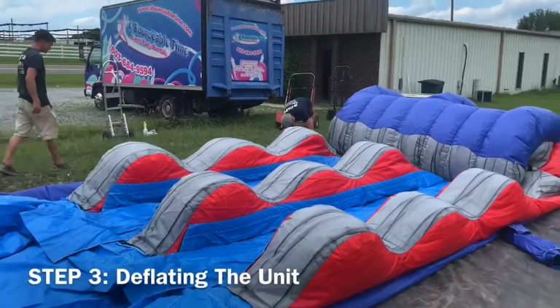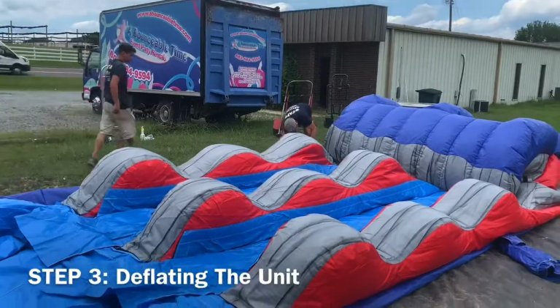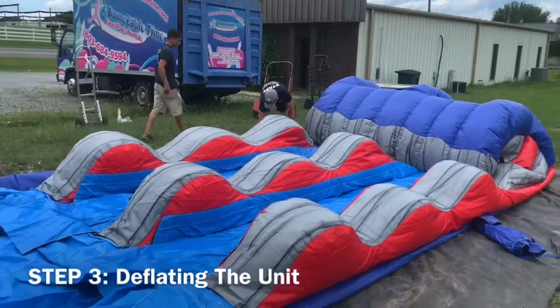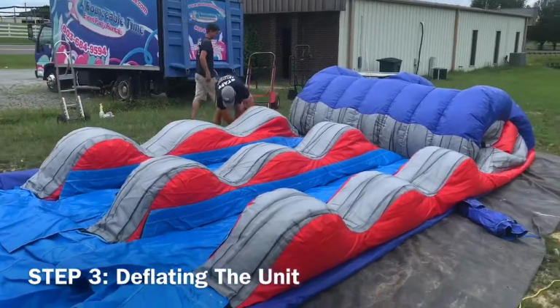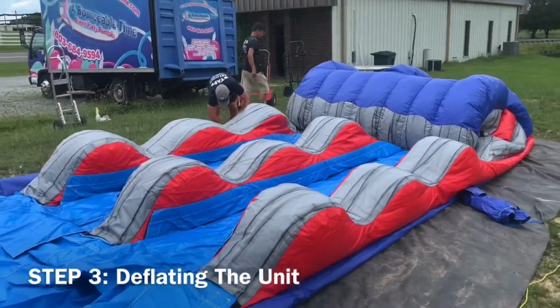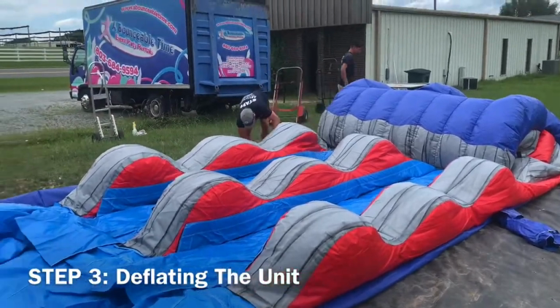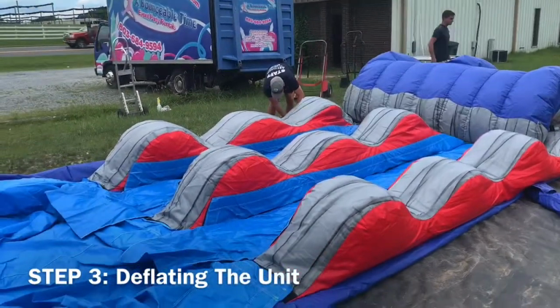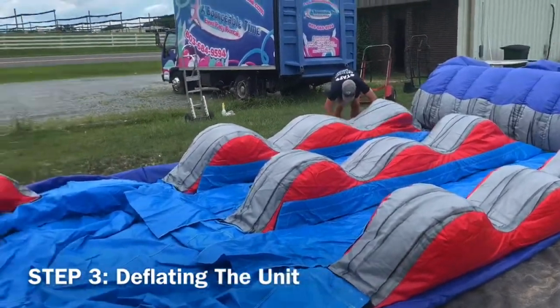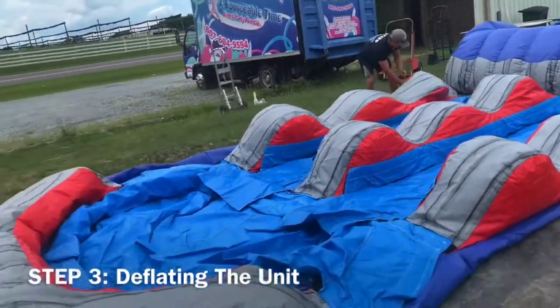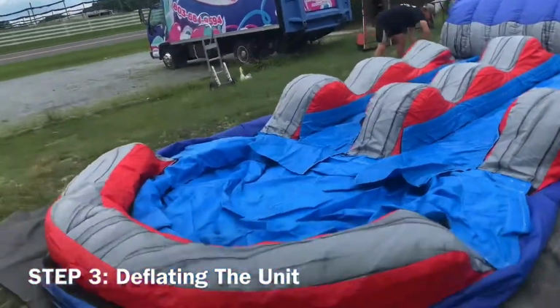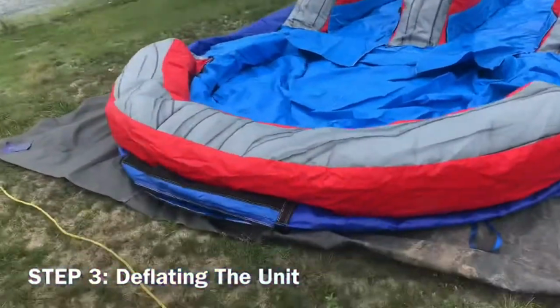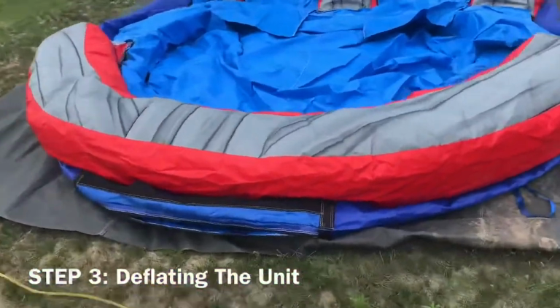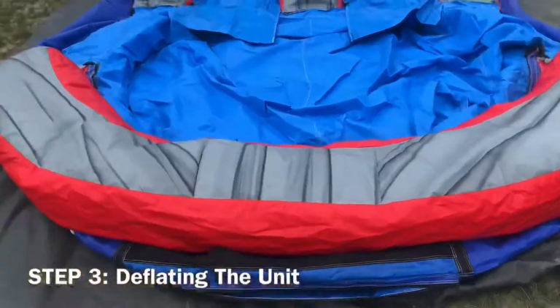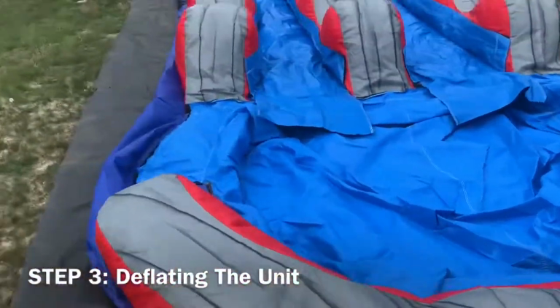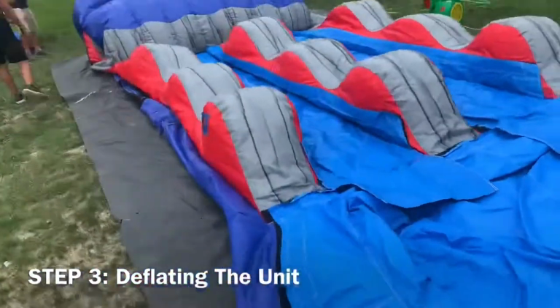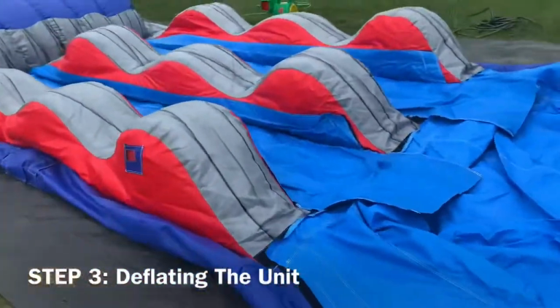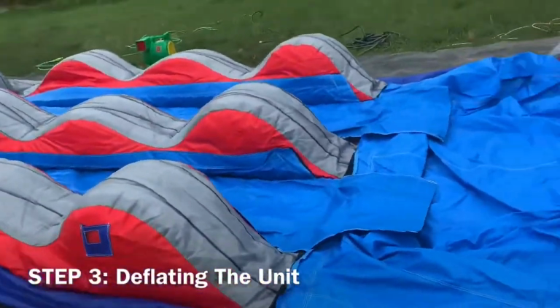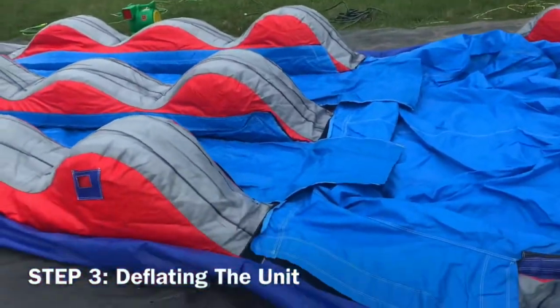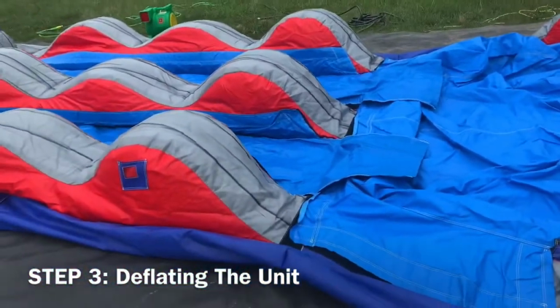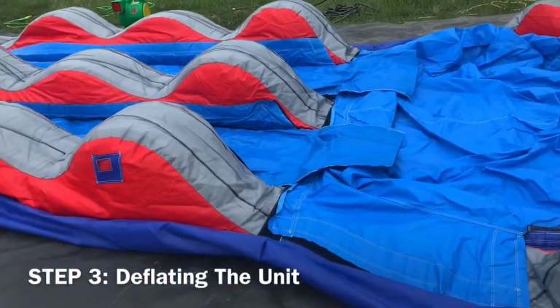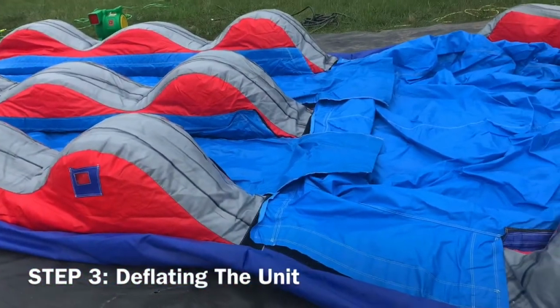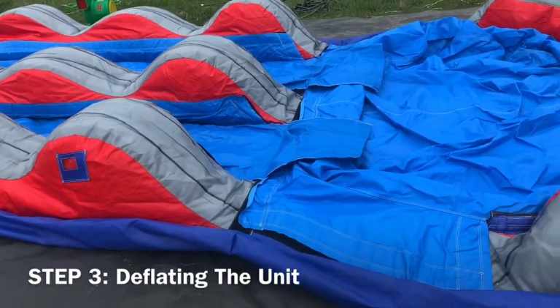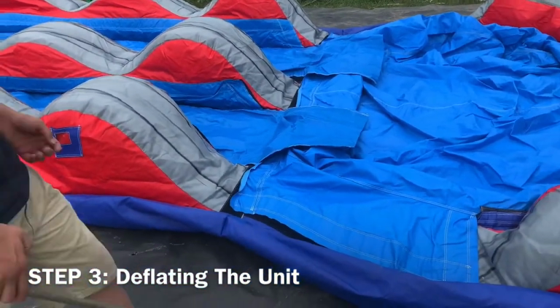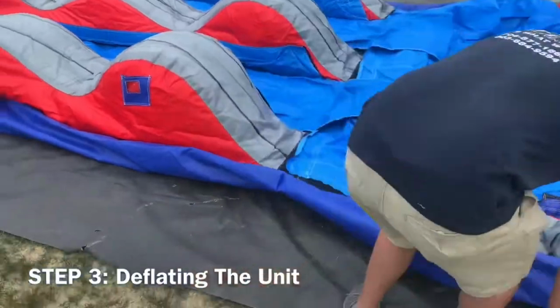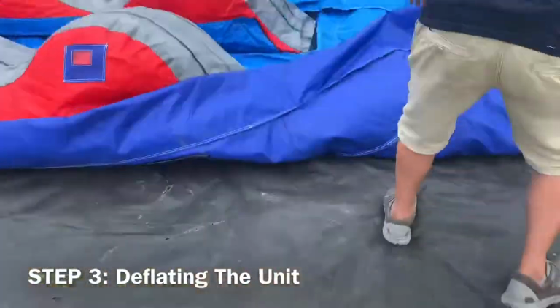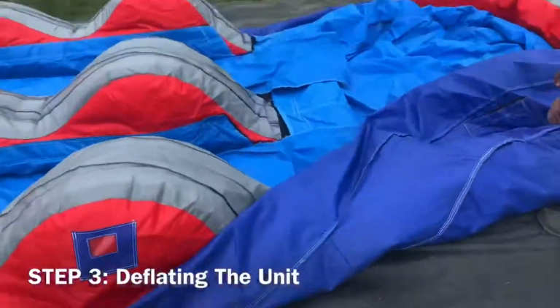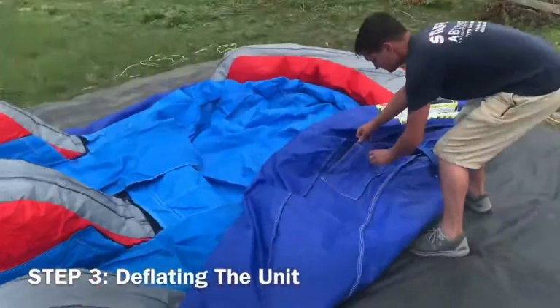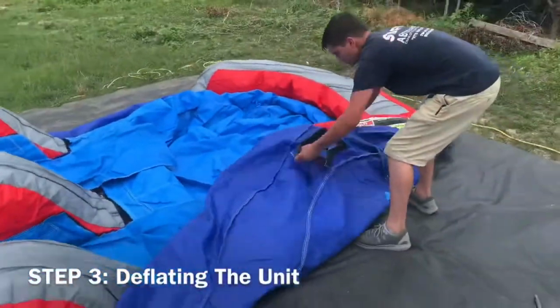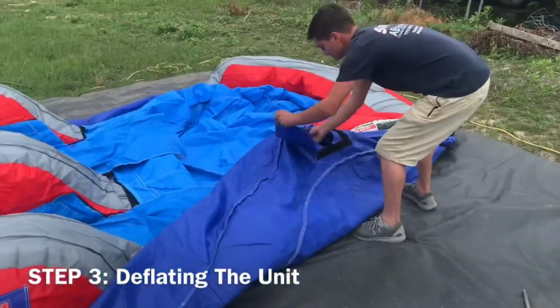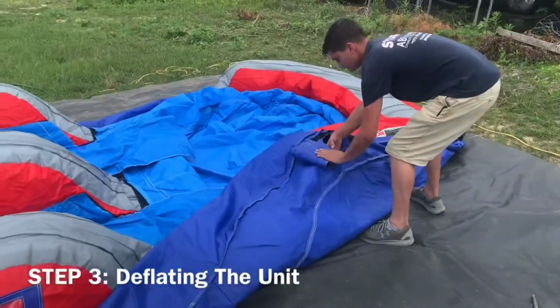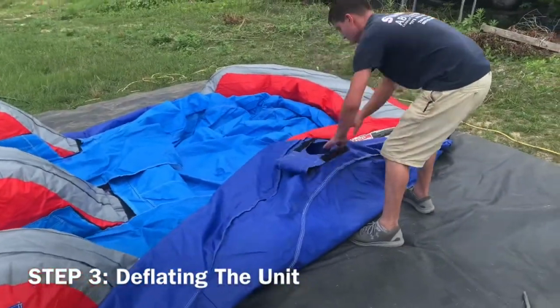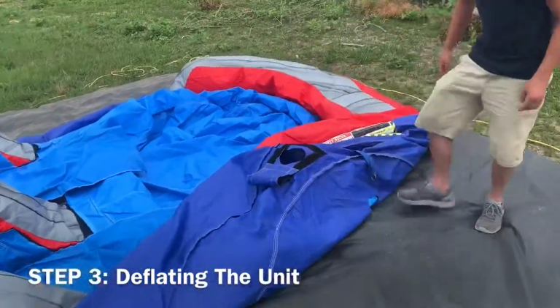Once they've done this, they will be removing their shoes to walk on the unit to make sure the air is completely out. They're also making sure the wave is aligned straight up with the unit so that when going to fold, it will fold properly.